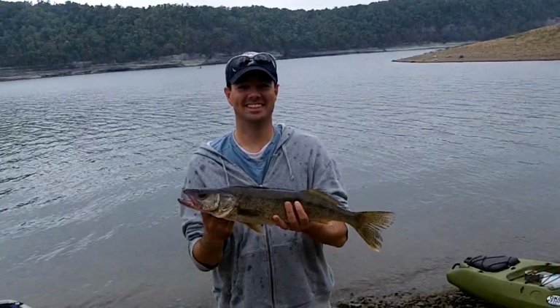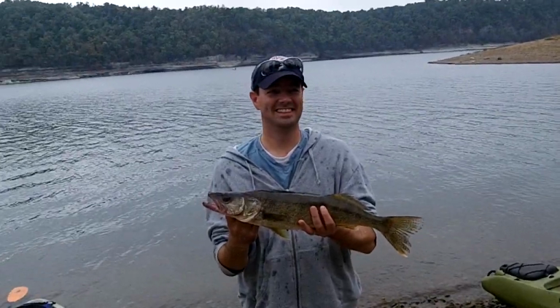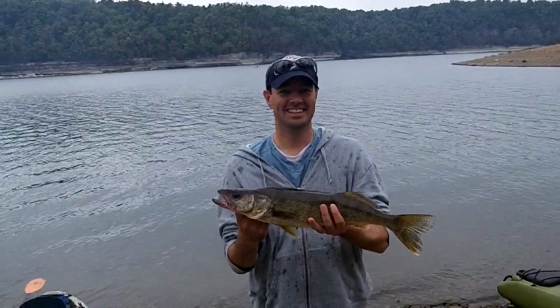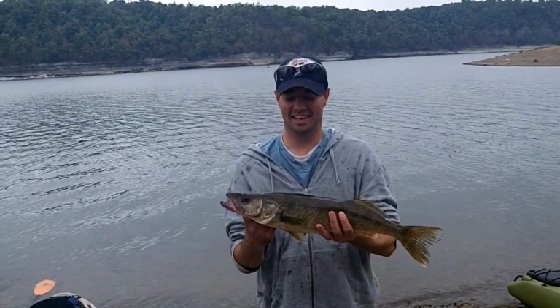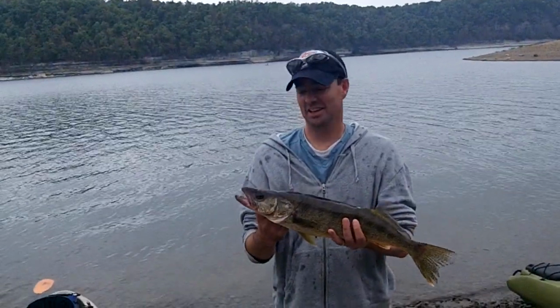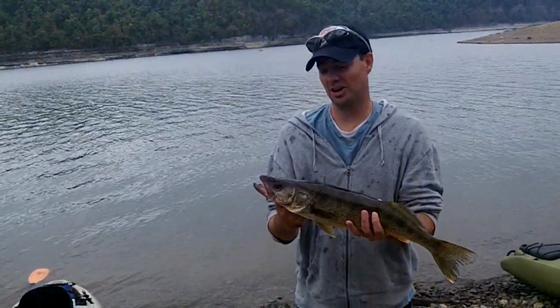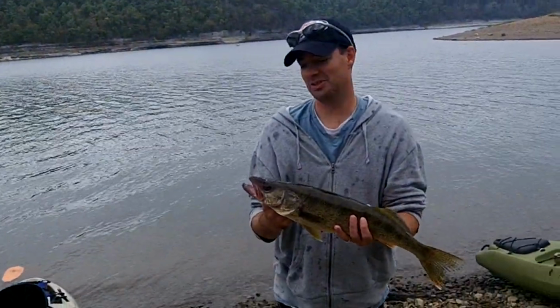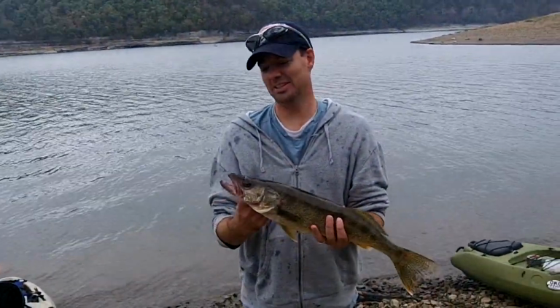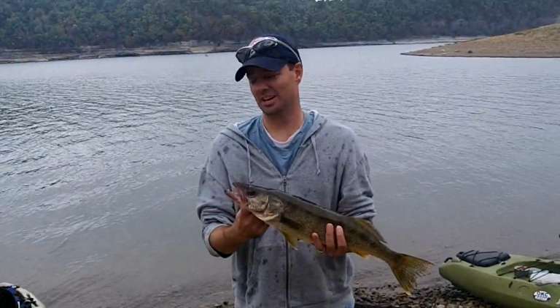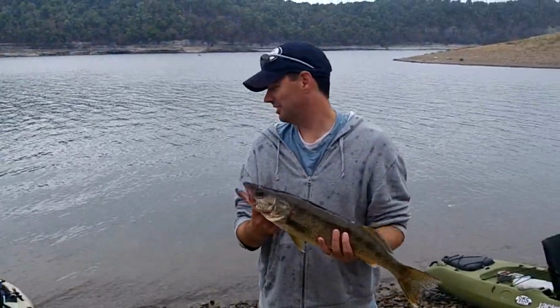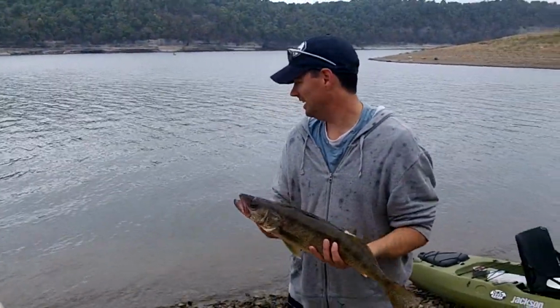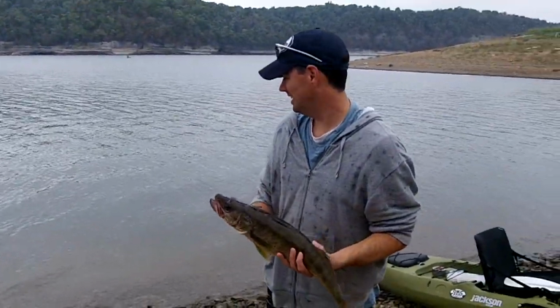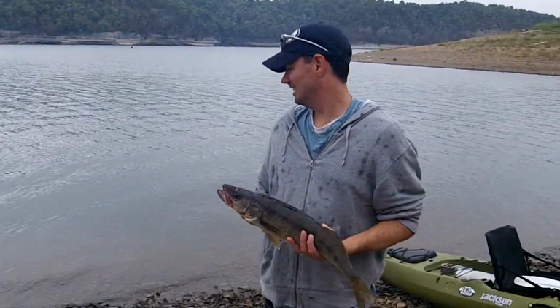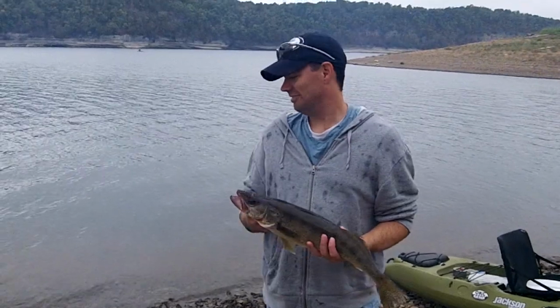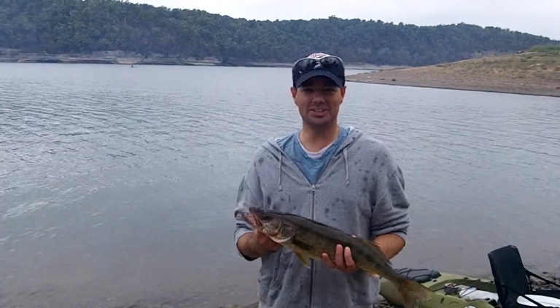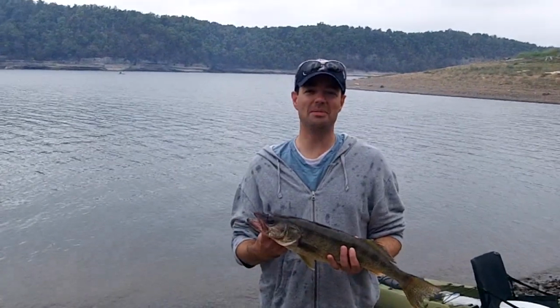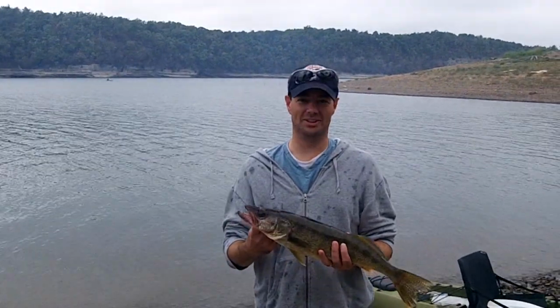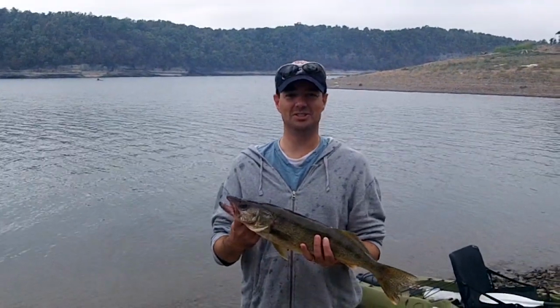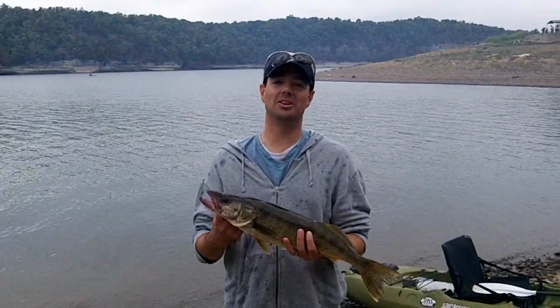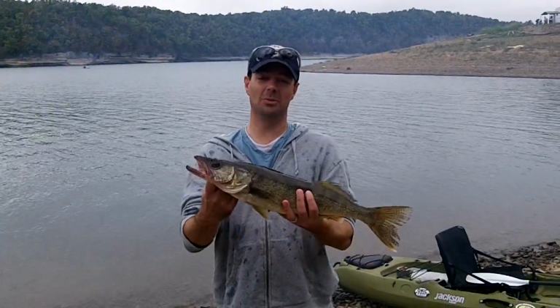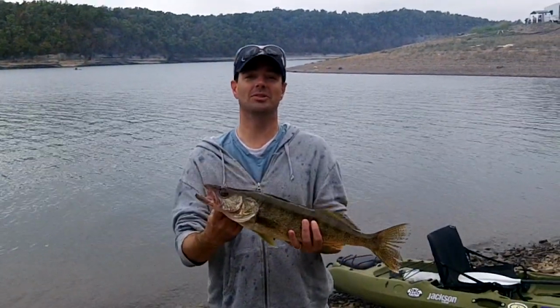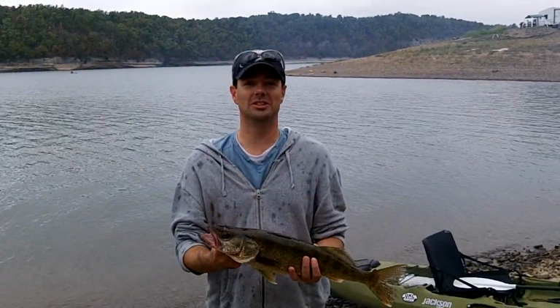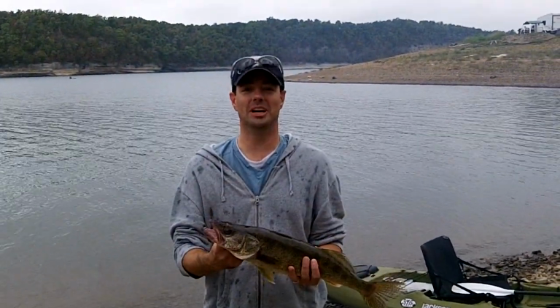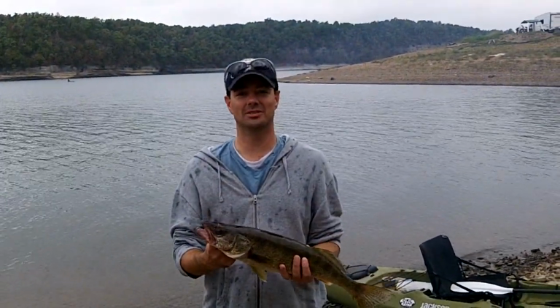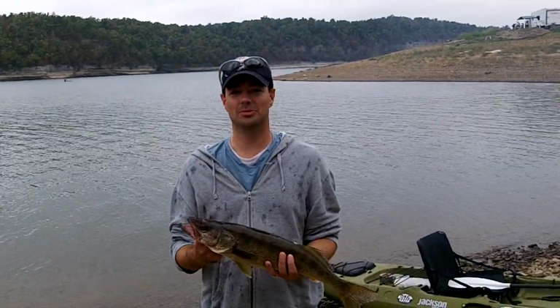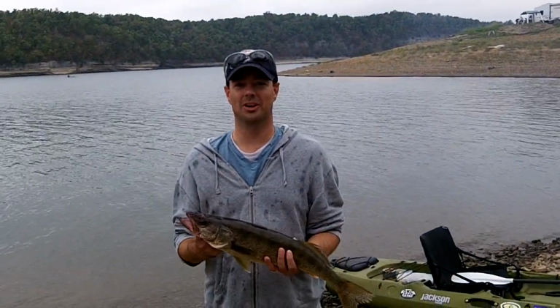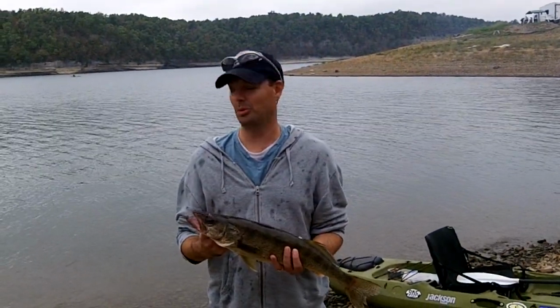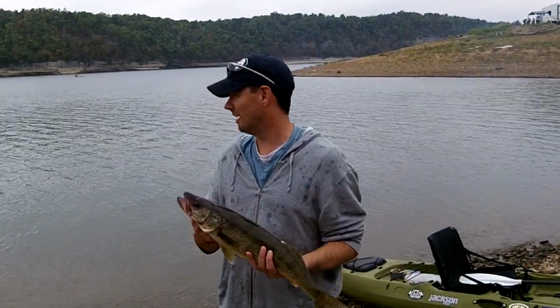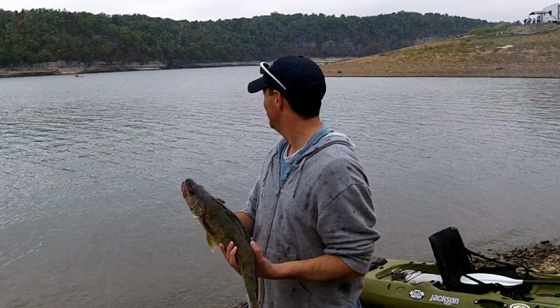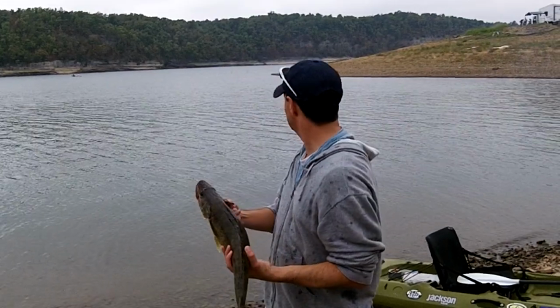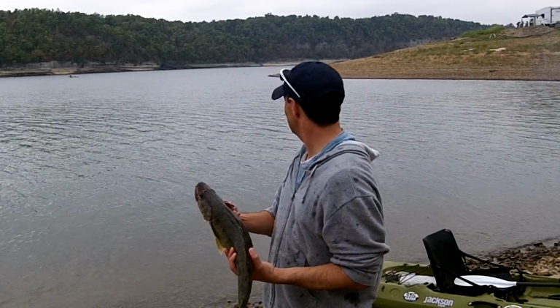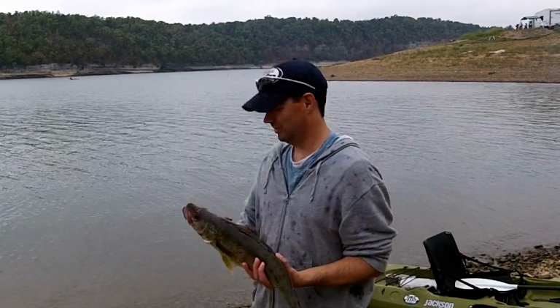John, how'd you catch that walleye? So I was drifting — what's it called again? Flicker Shad Minnow. I was just drifting along. I was waiting for you to show me how to catch some largemouth off the point back there, just around that corner.